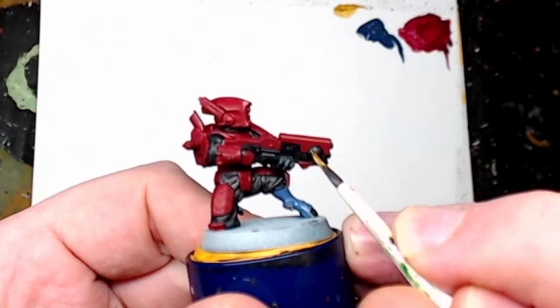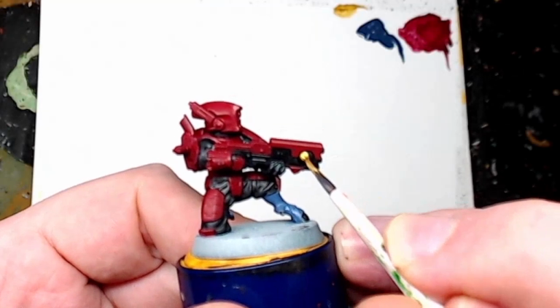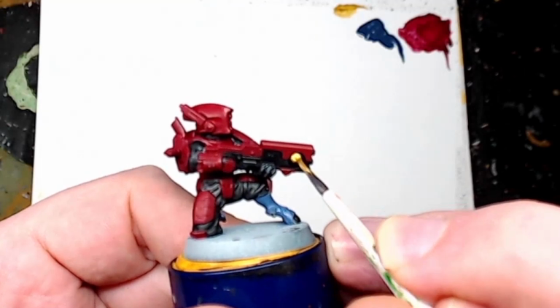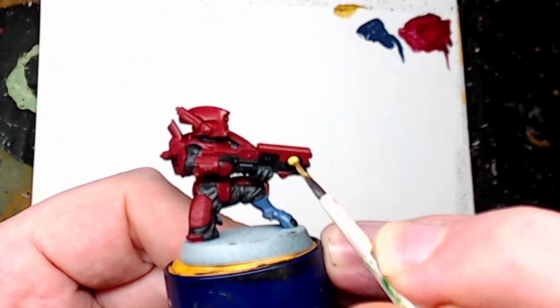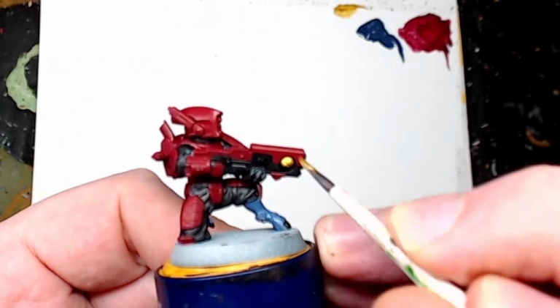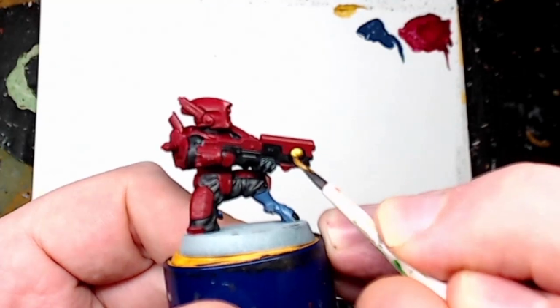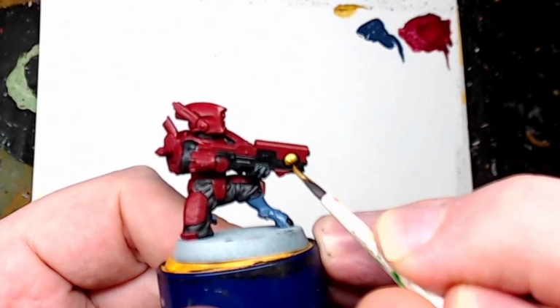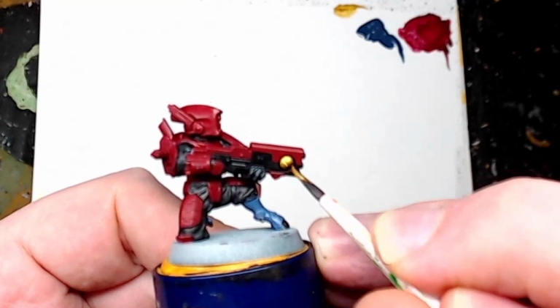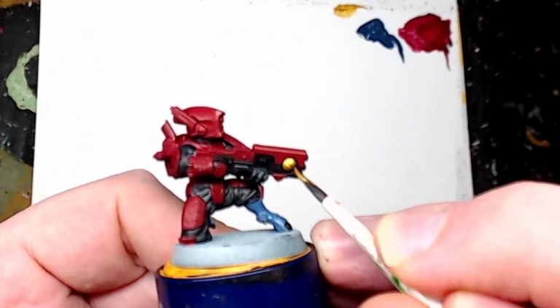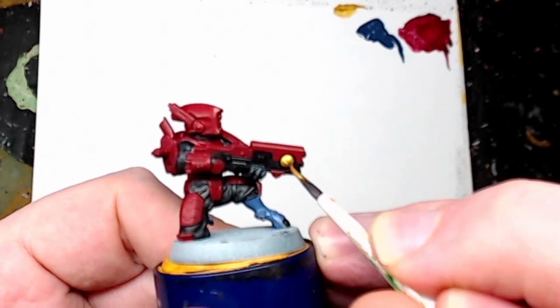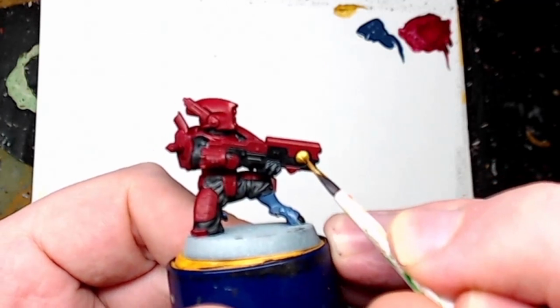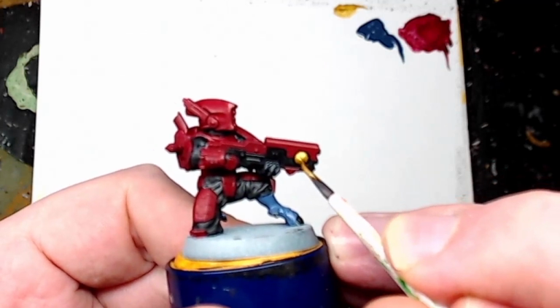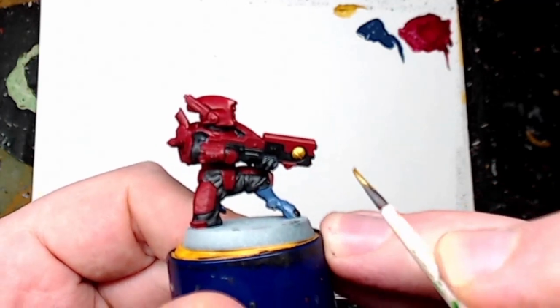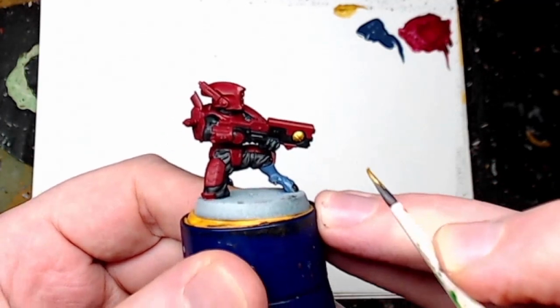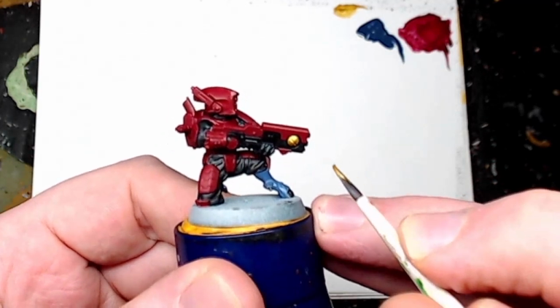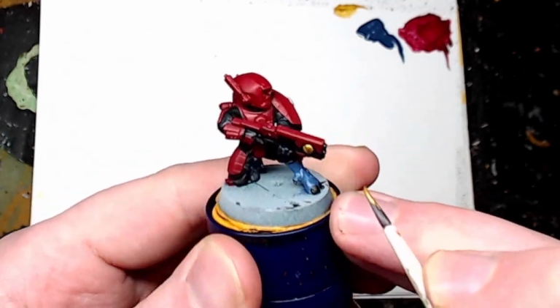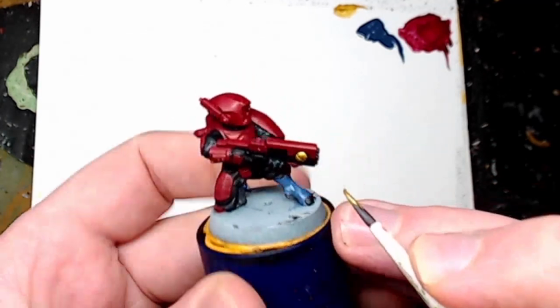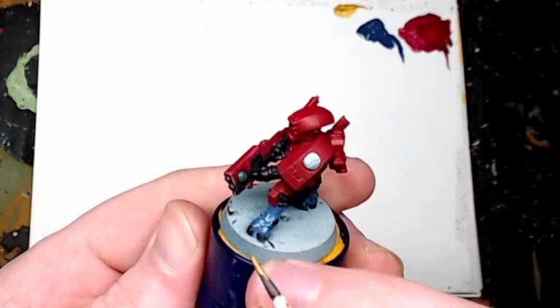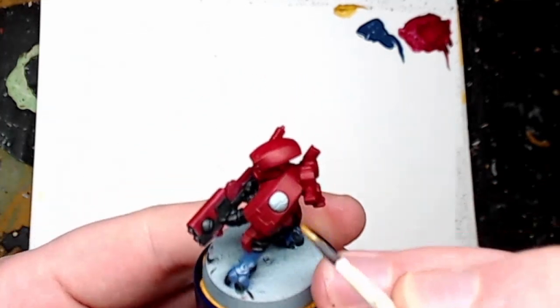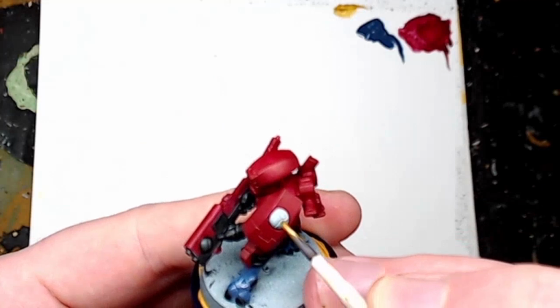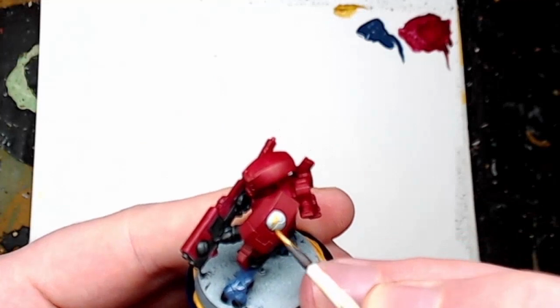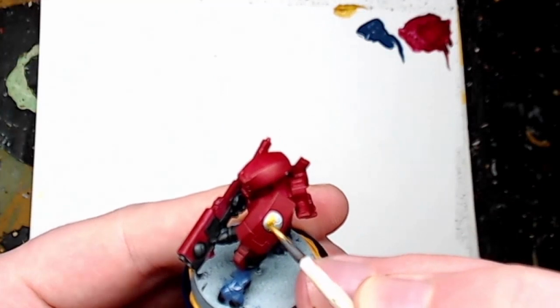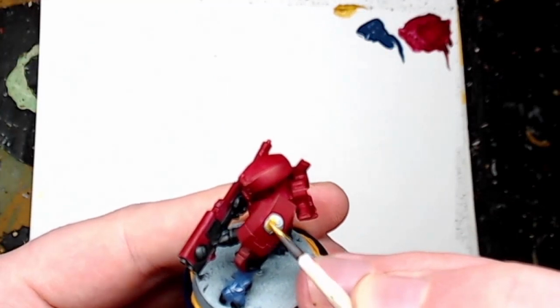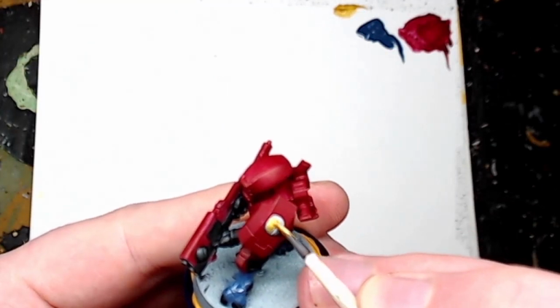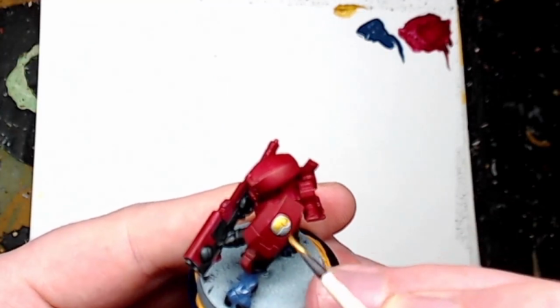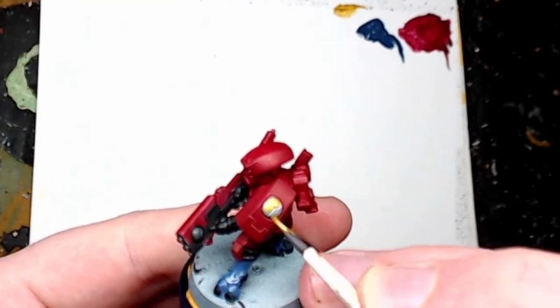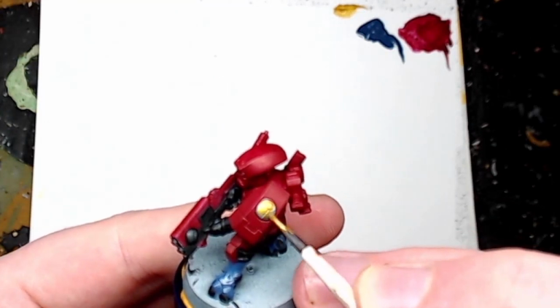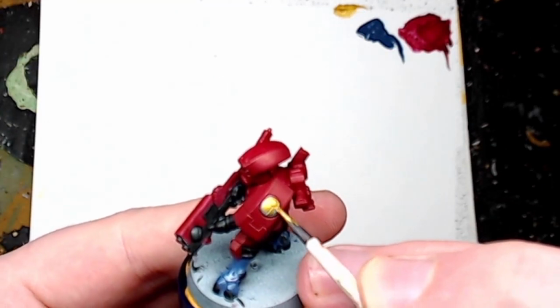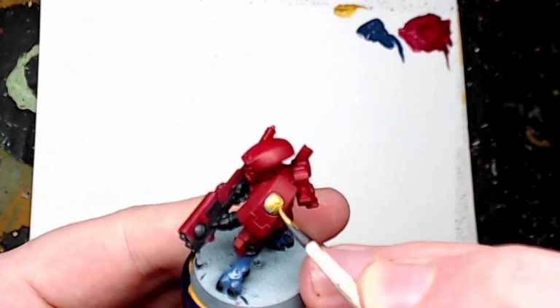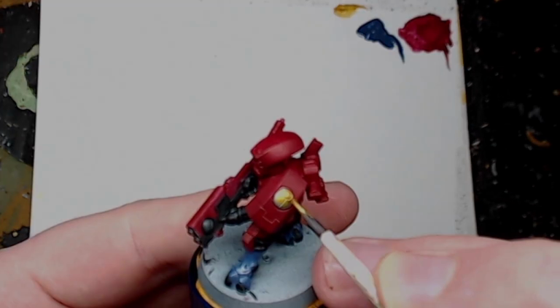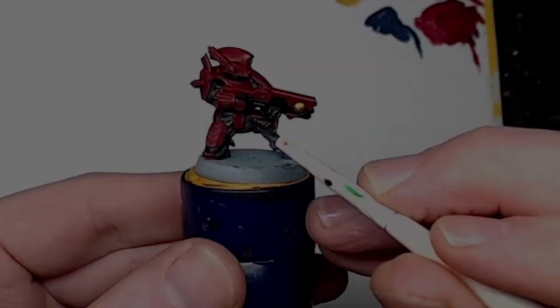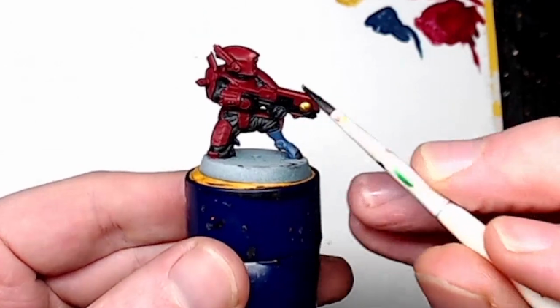Now we're doing the emblems on the pulse rifle and the shoulder pad, and we're literally just using Retributor Gold. Apply that in one or two thin coats — you know how it is — just apply as necessary, but always two thin coats.